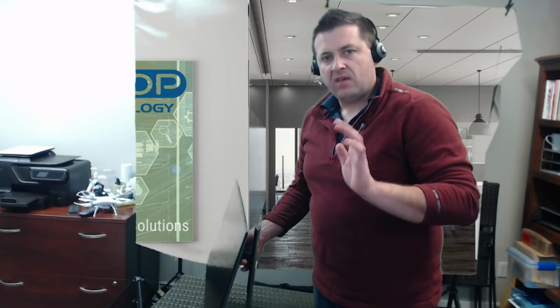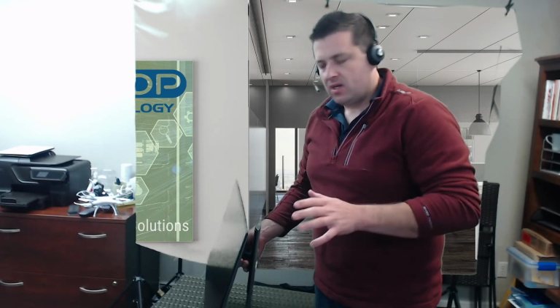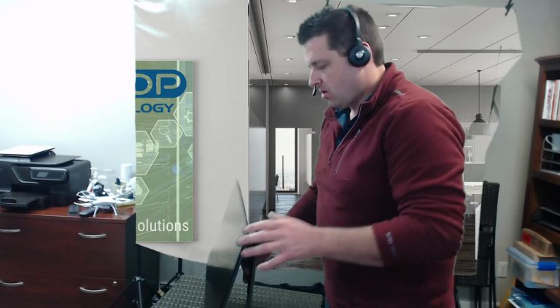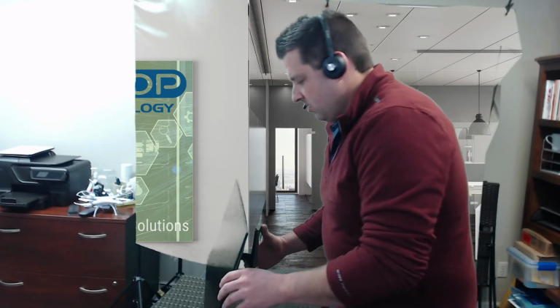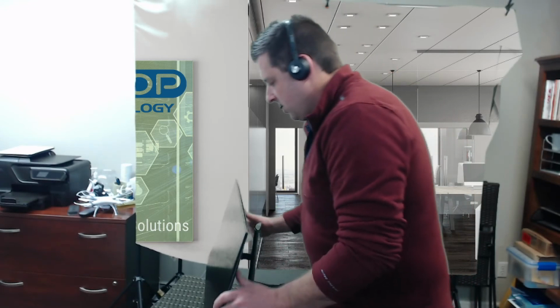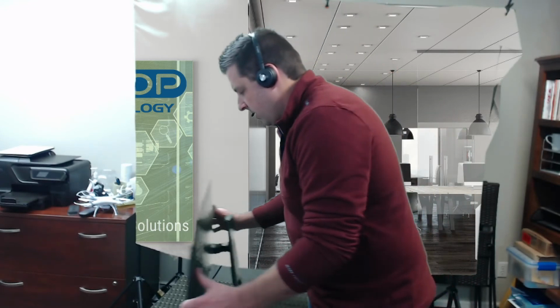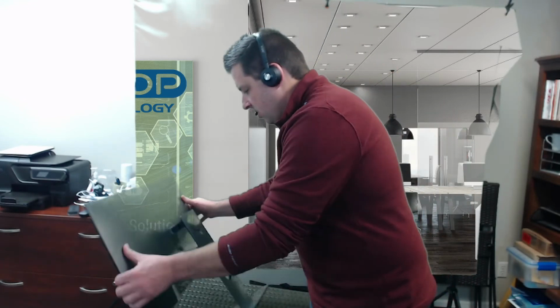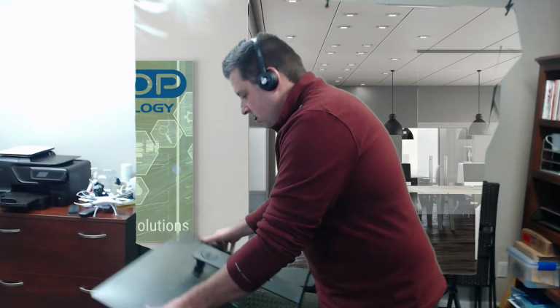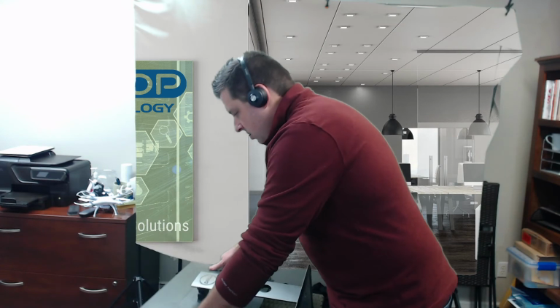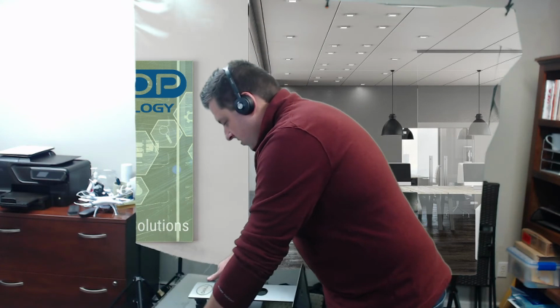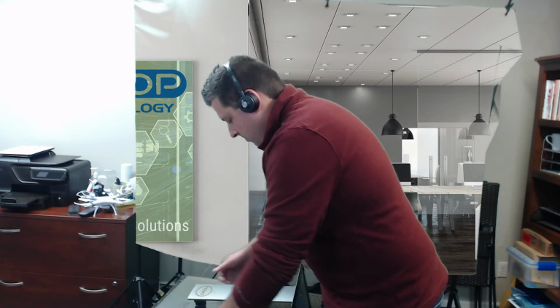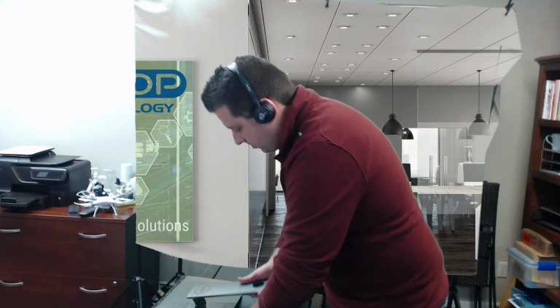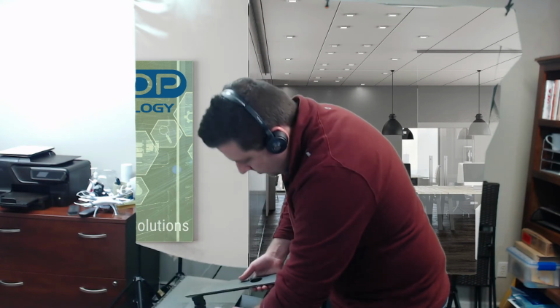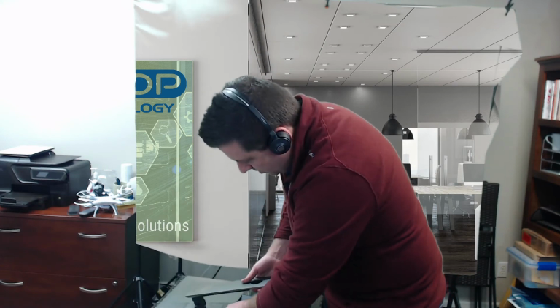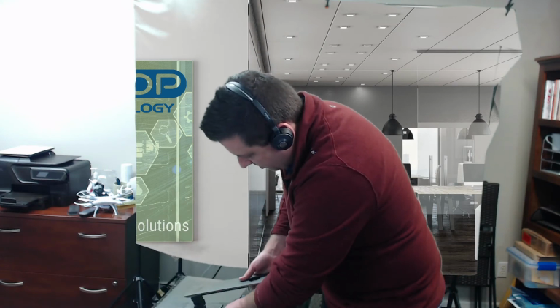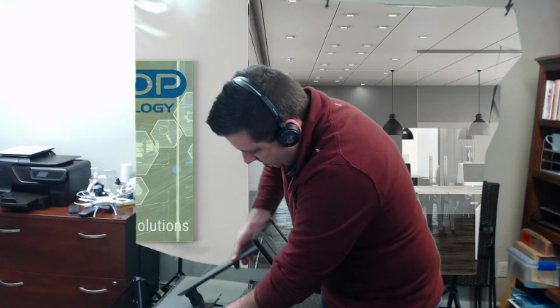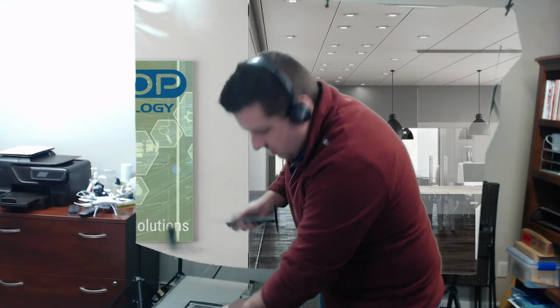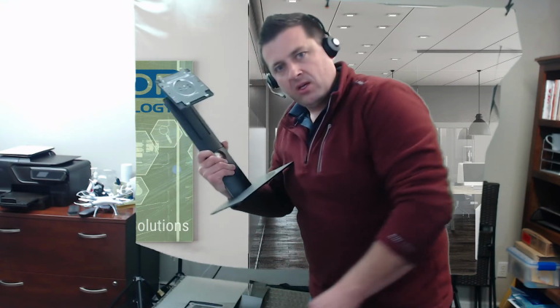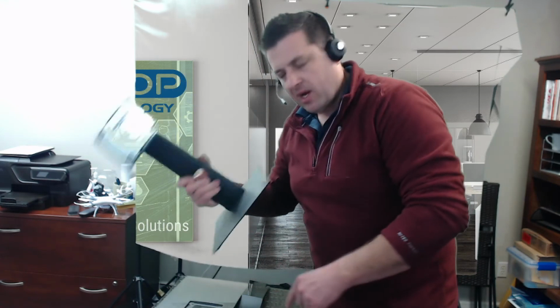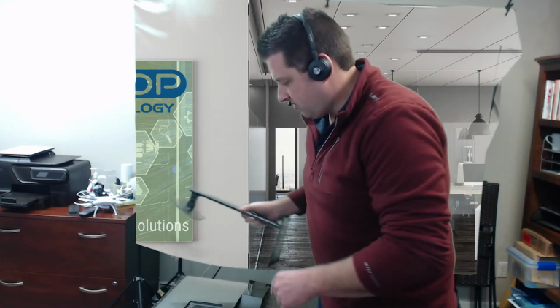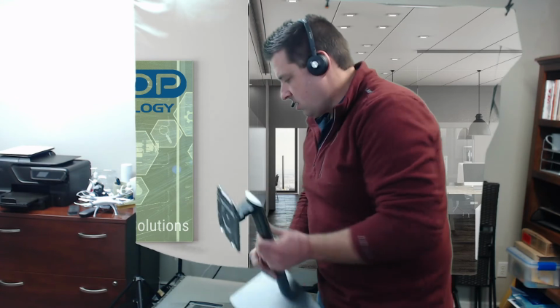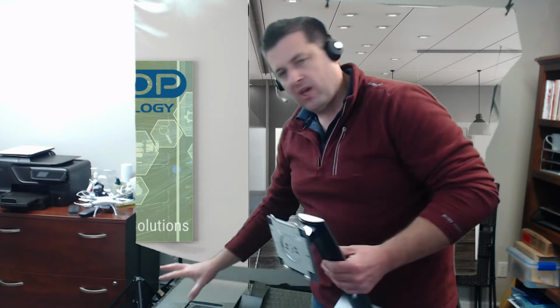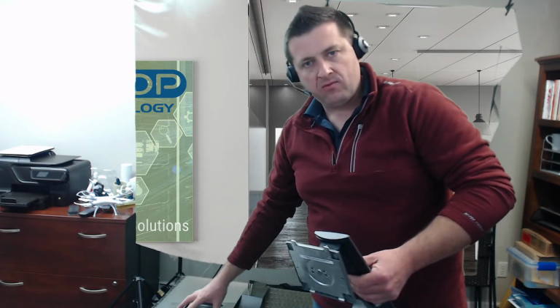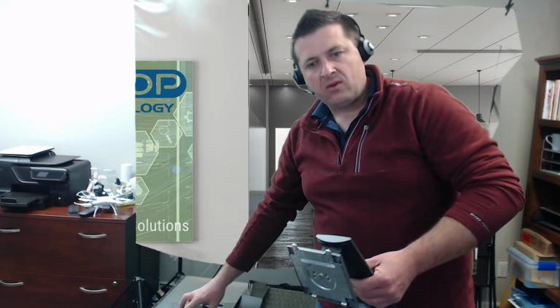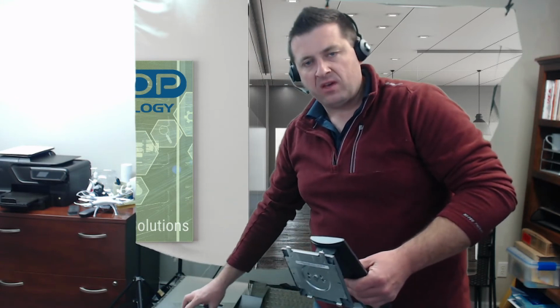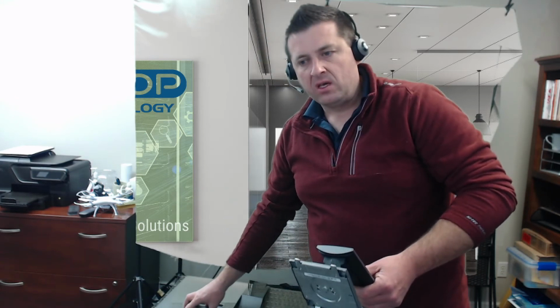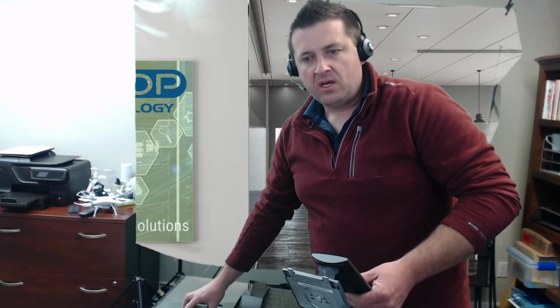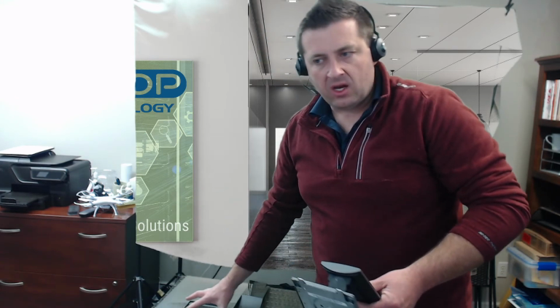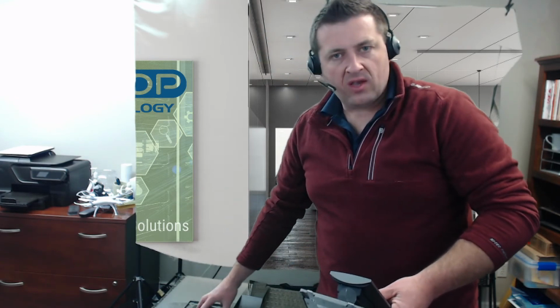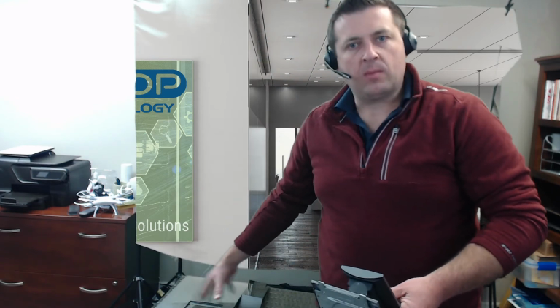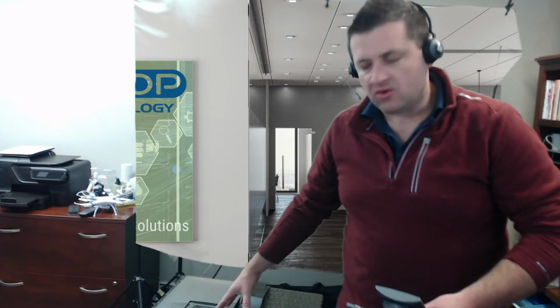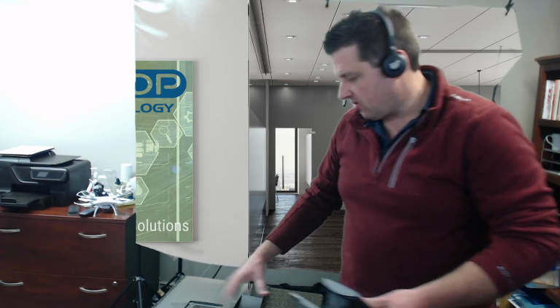If you ever want to take the monitor off, again put it back face down, press the button right here, and you can lift the back right off. It also has VESA mounting, so if you have a monitor arm on your desk, you can mount it to that as well.